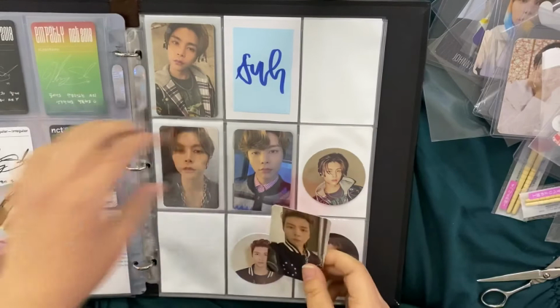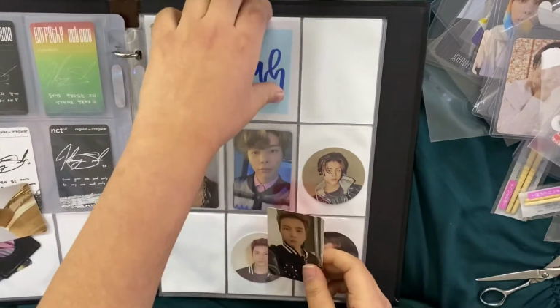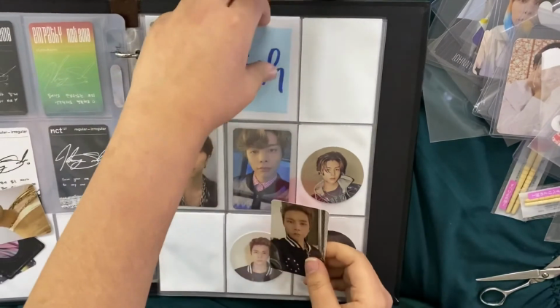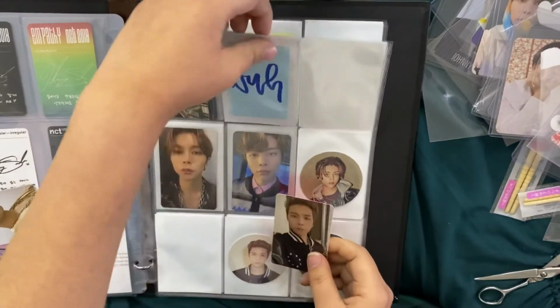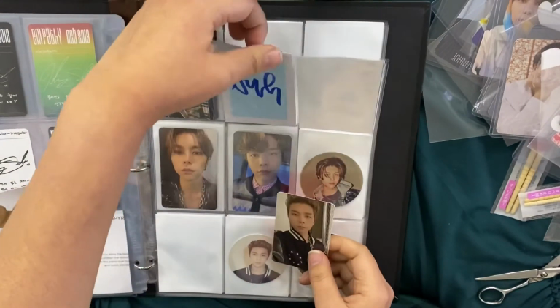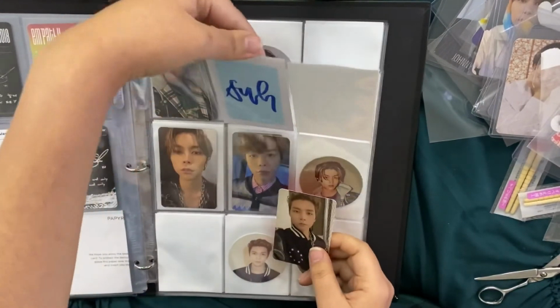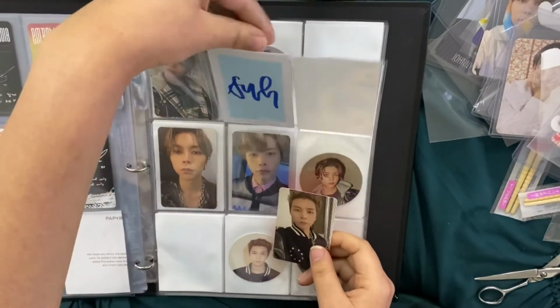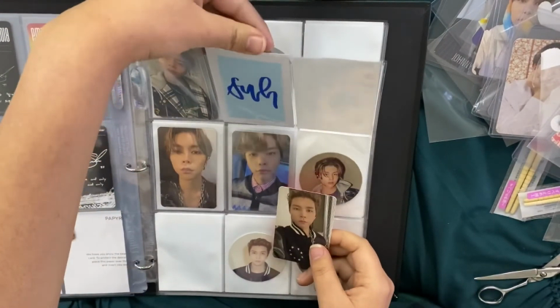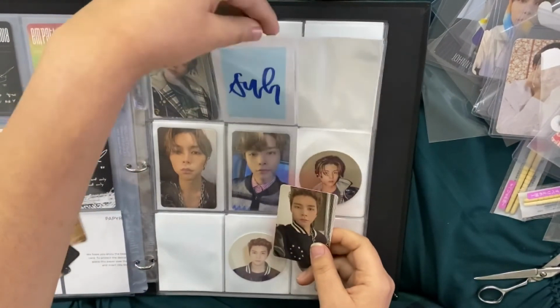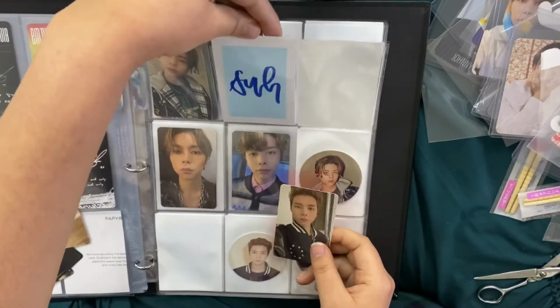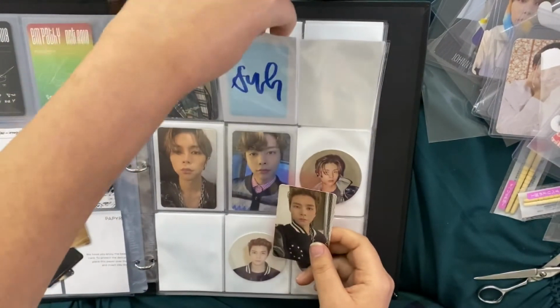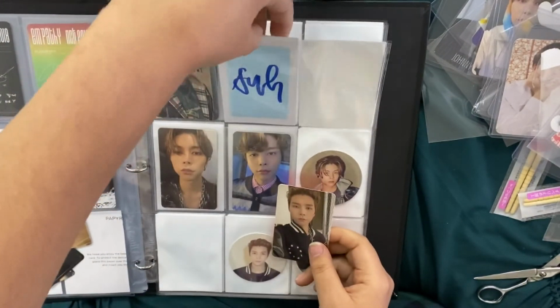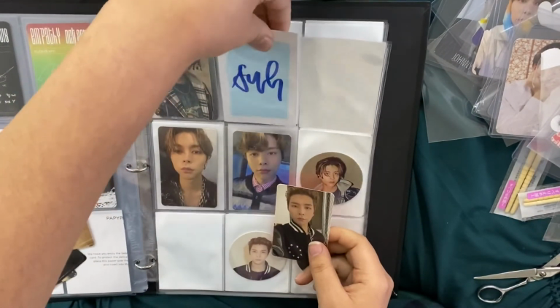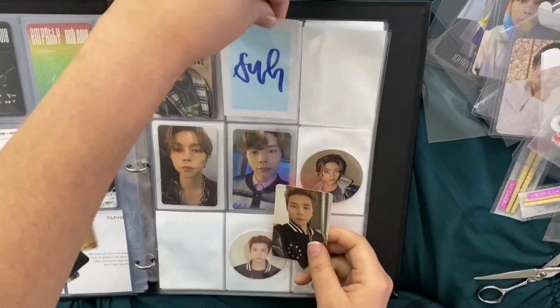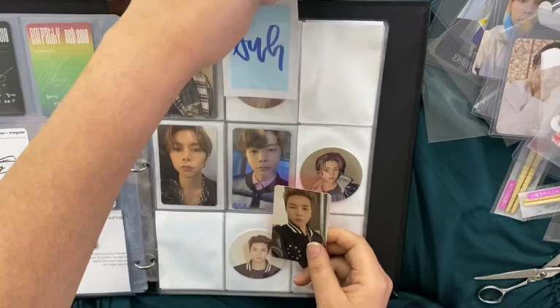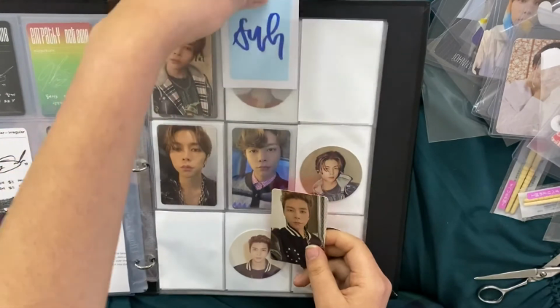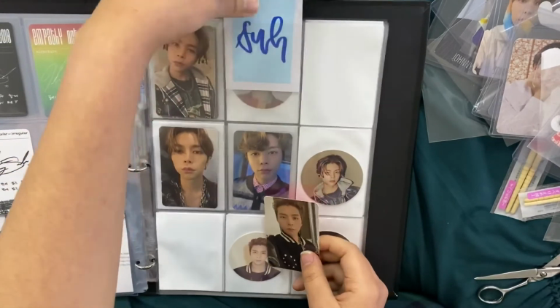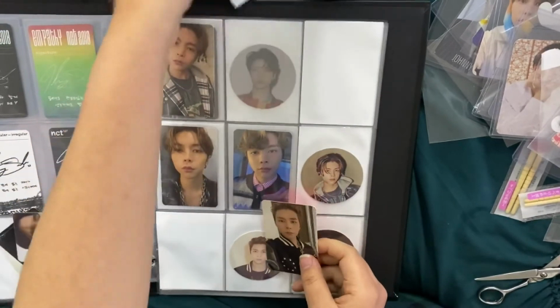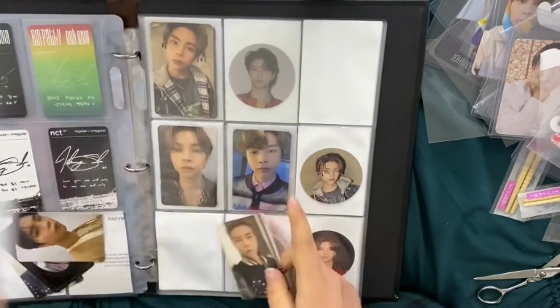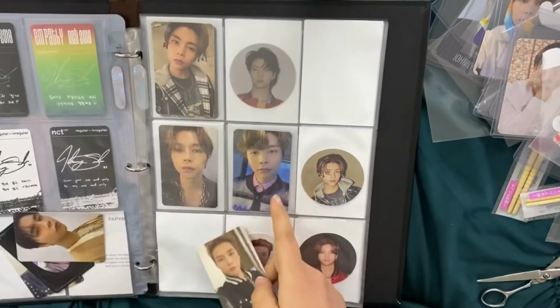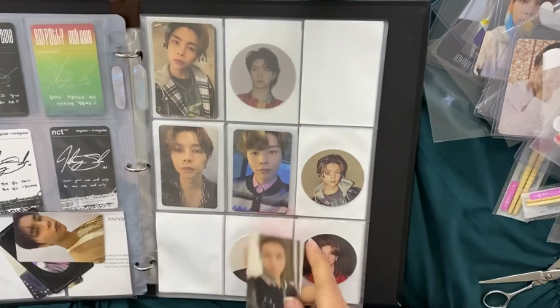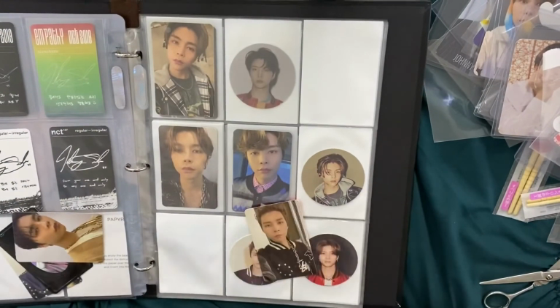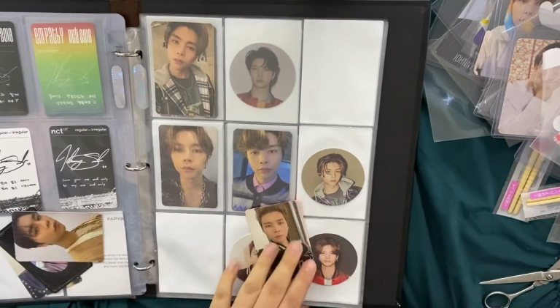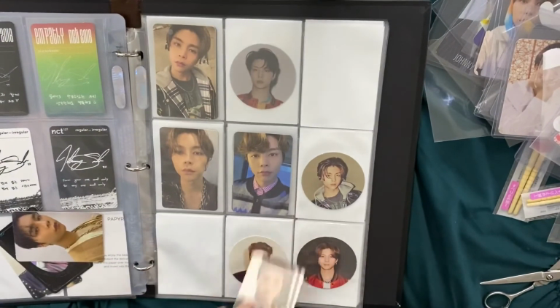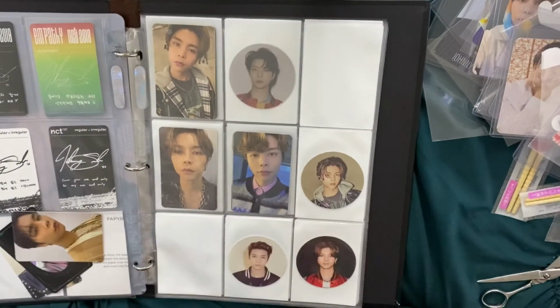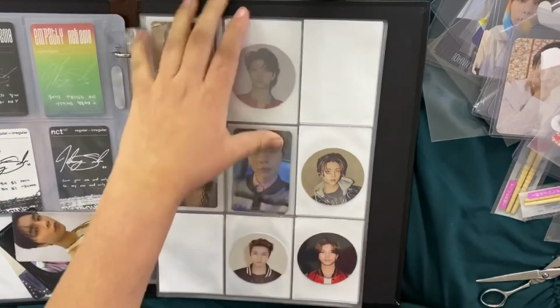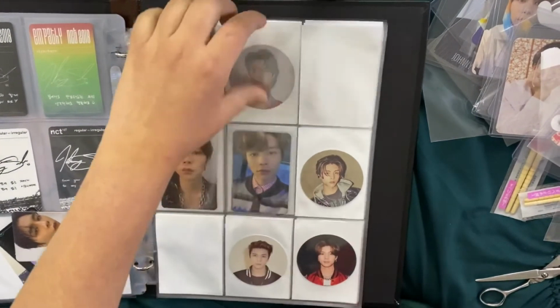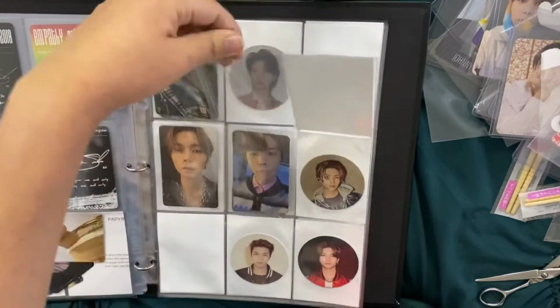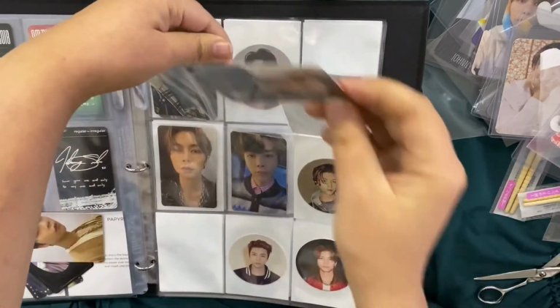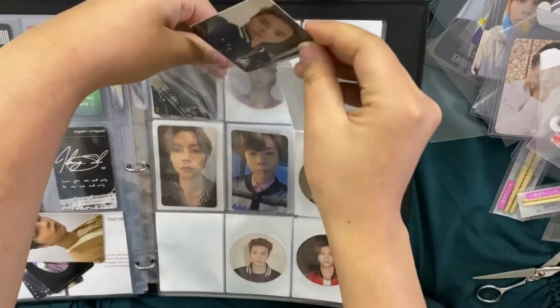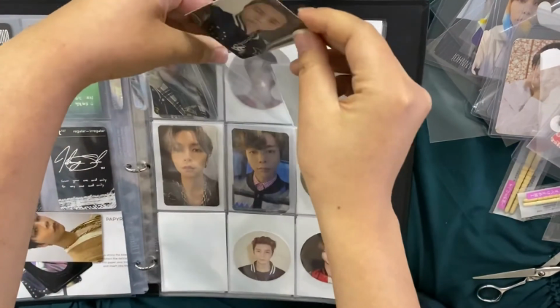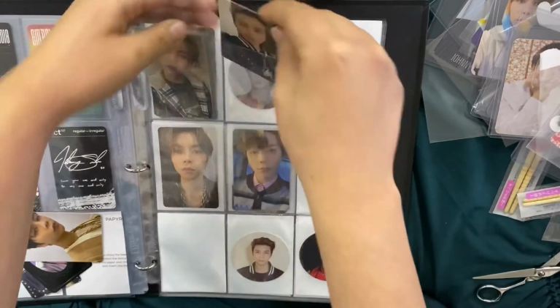And then I have his Future Past card here. That was all for Johnny's stuff, and then these are my friend's BTS cards.